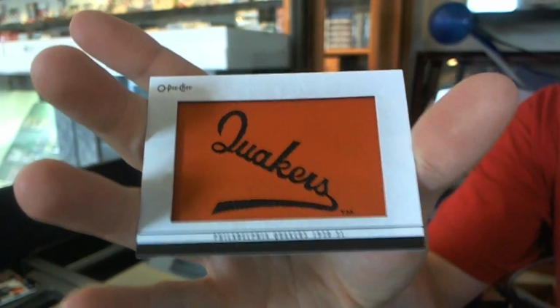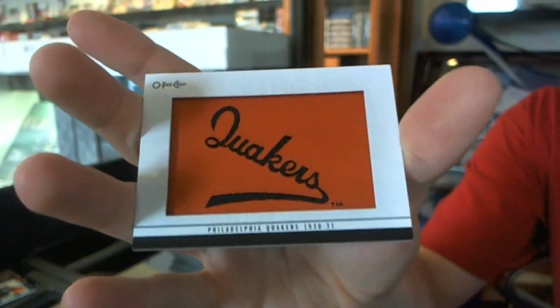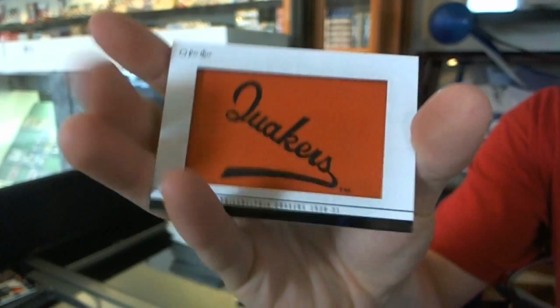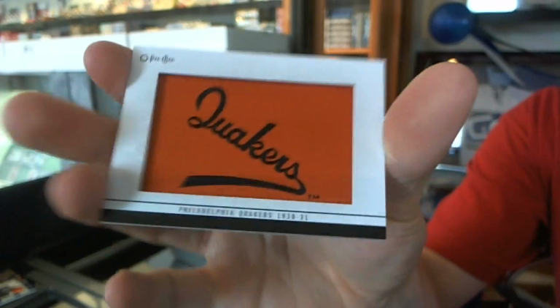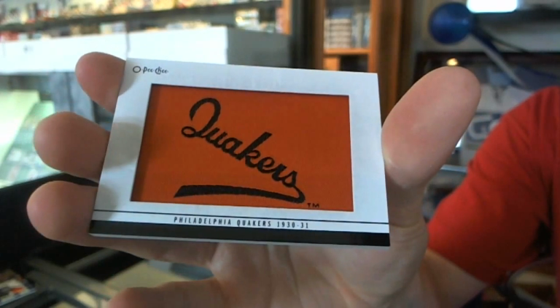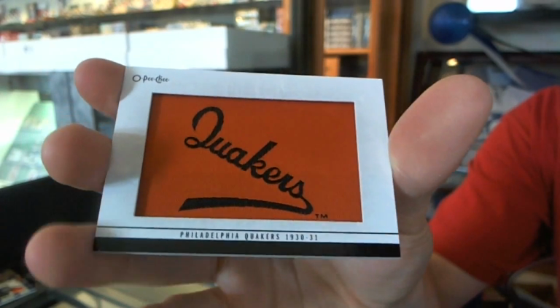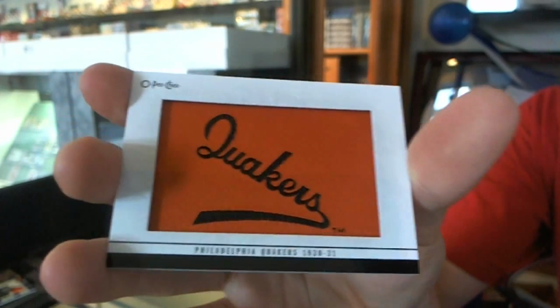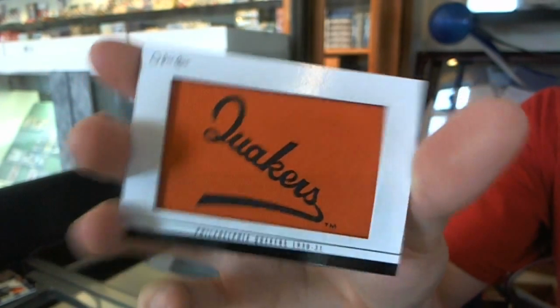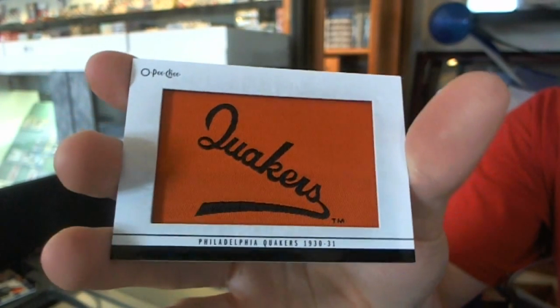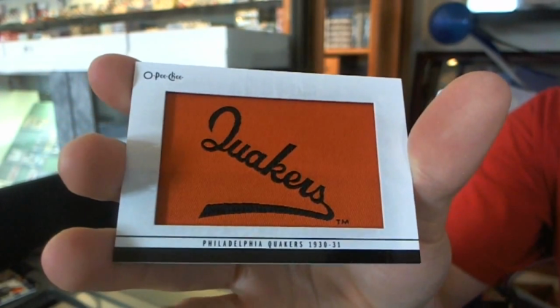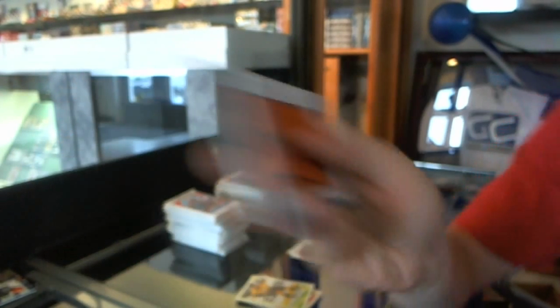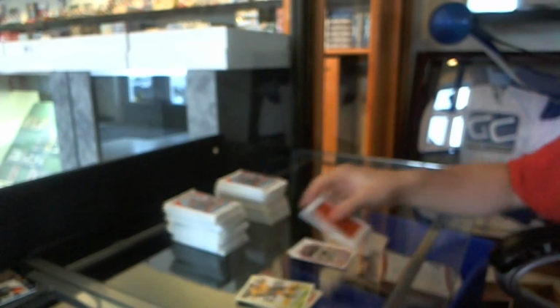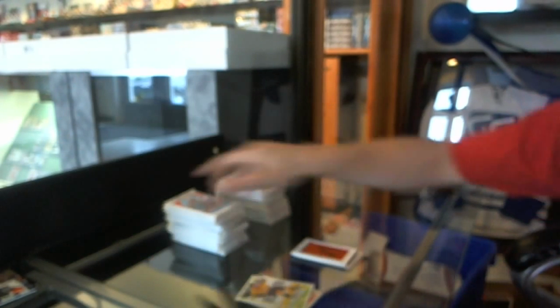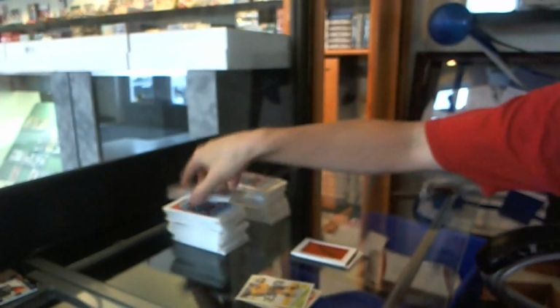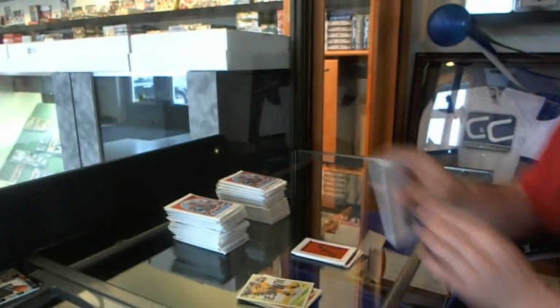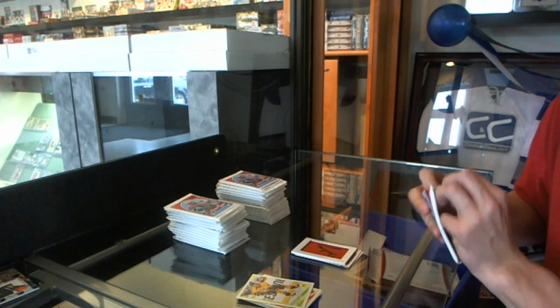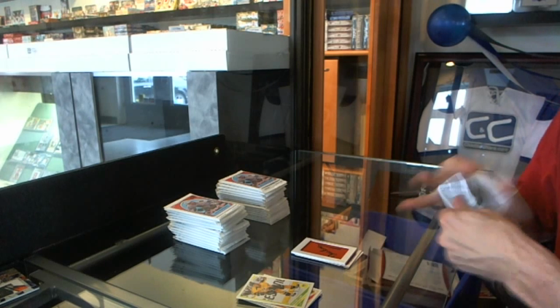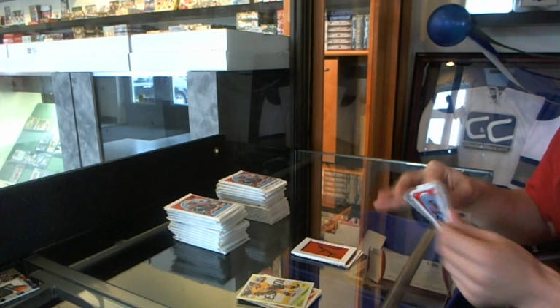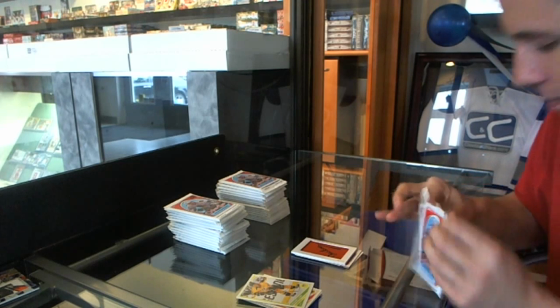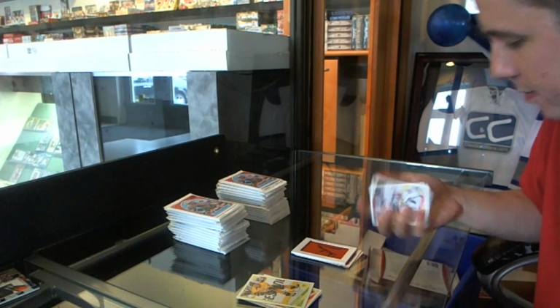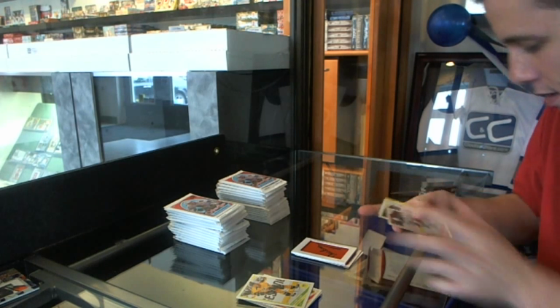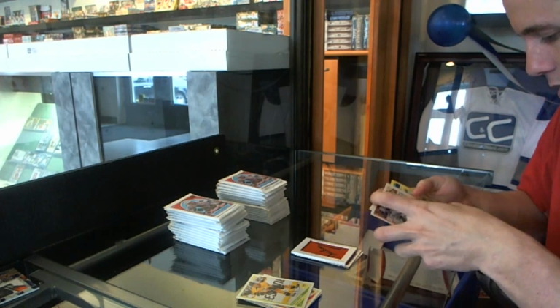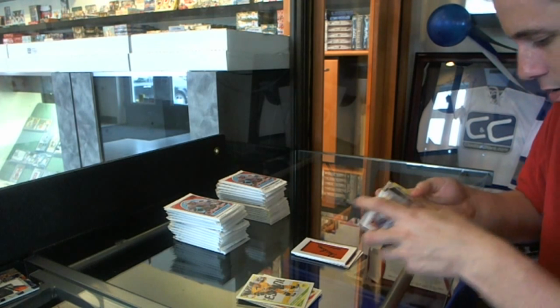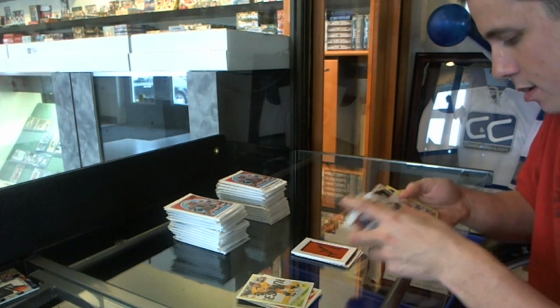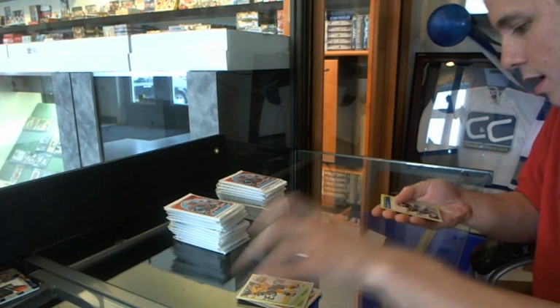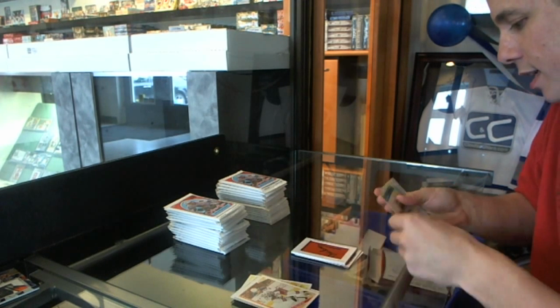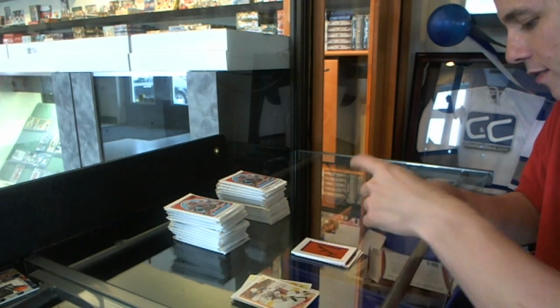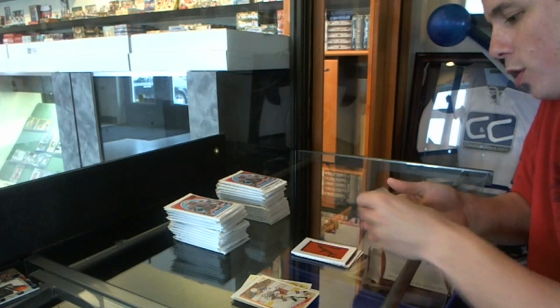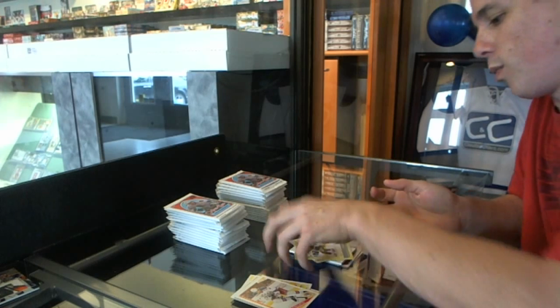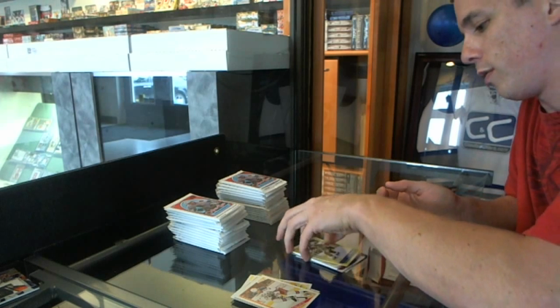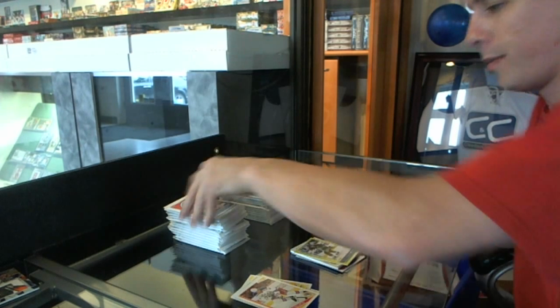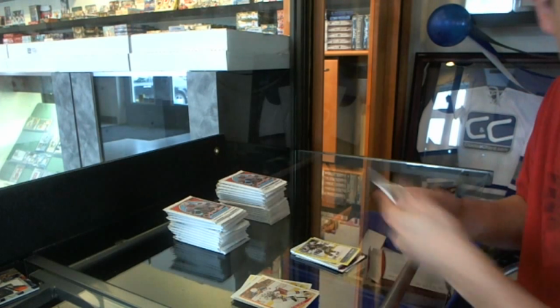I'm not fully sure on what the severe short prints and all that out of this are yet. Just a heads up. But Philadelphia Quakers — sick. It's a good box already. Got a sticker of Evgeny Malkin and a retro of Joey McDonald.